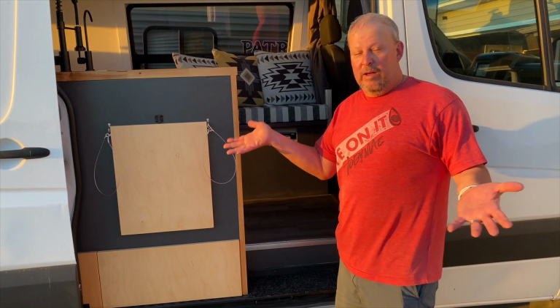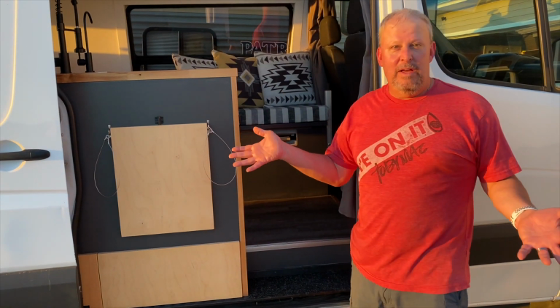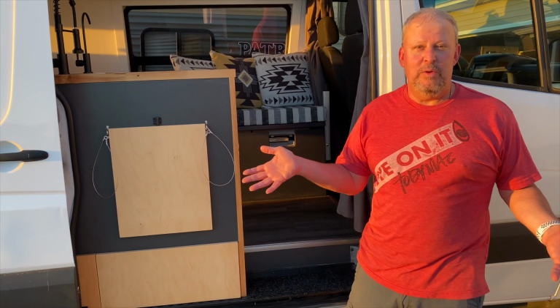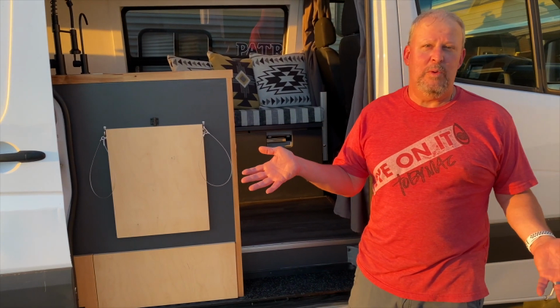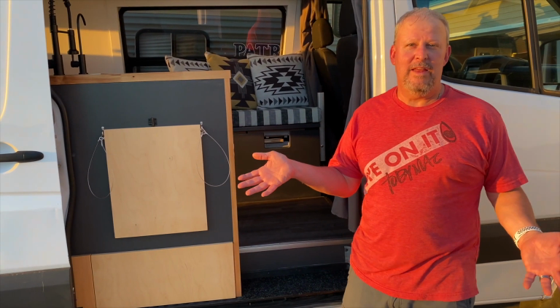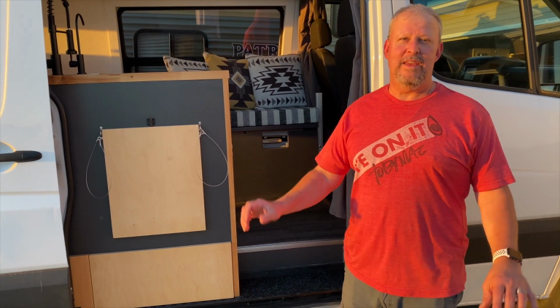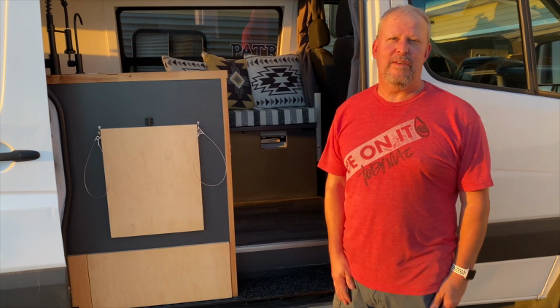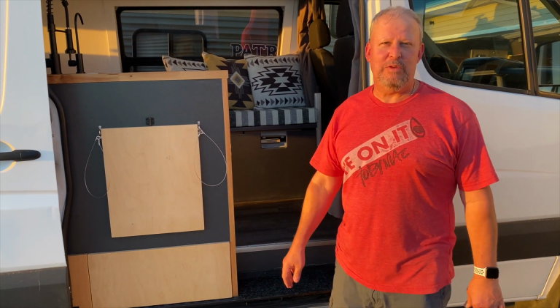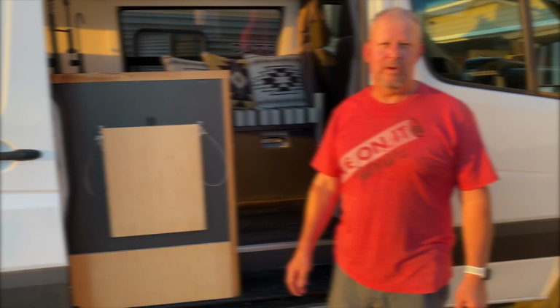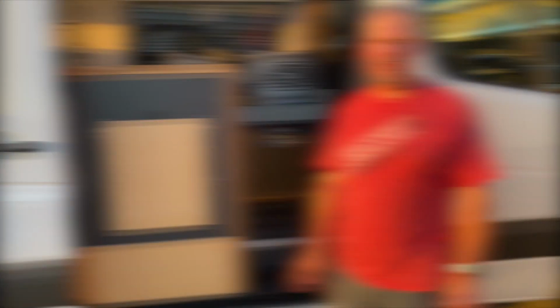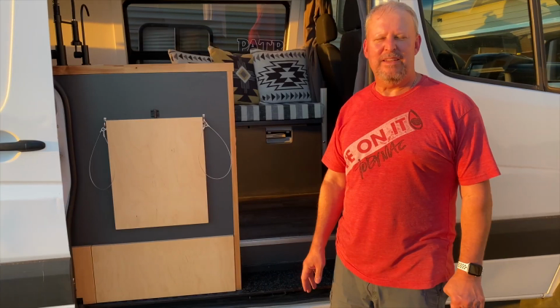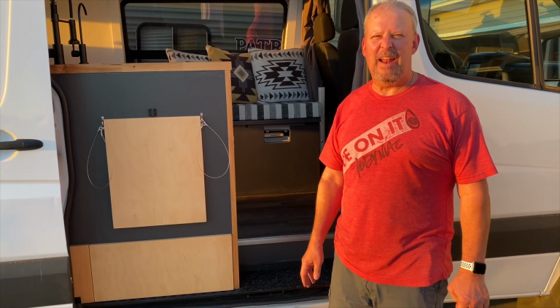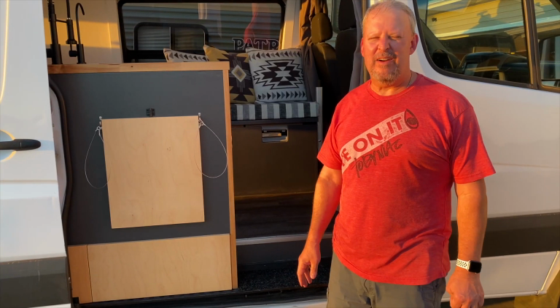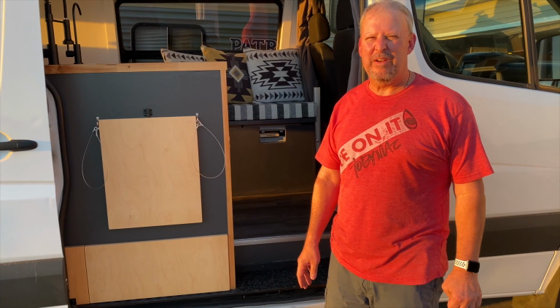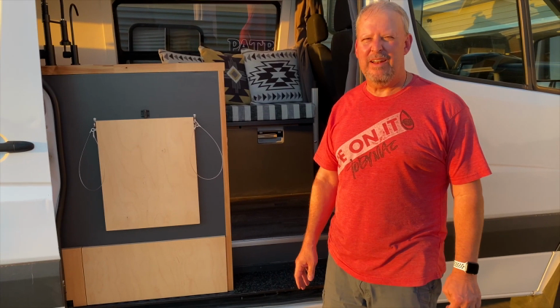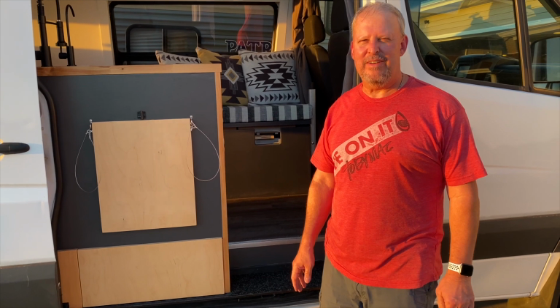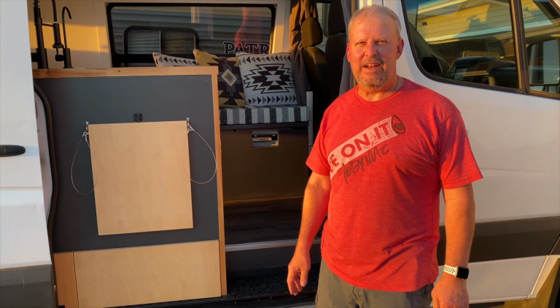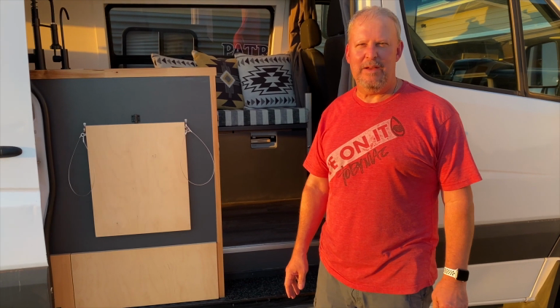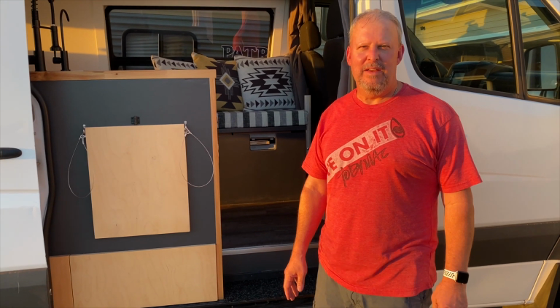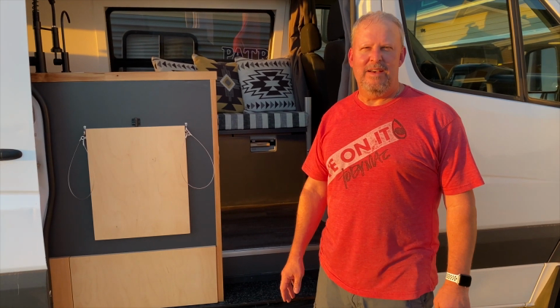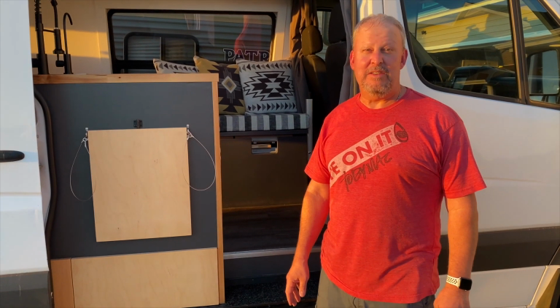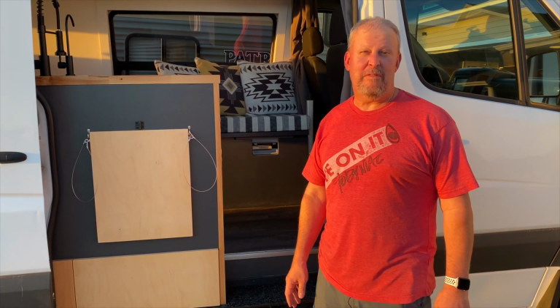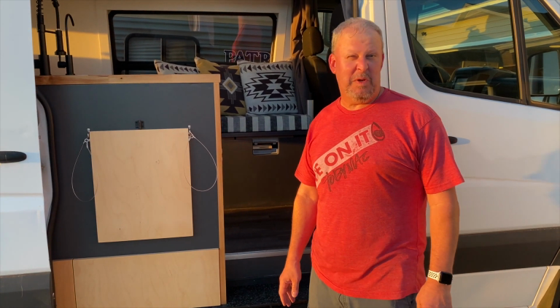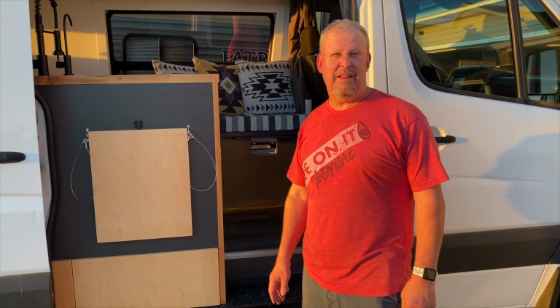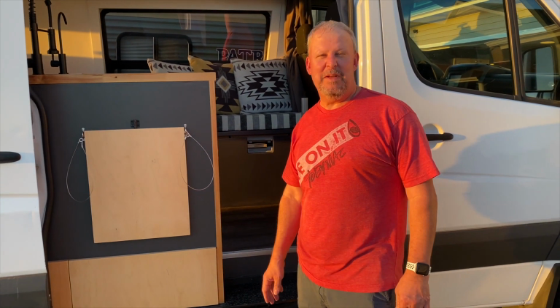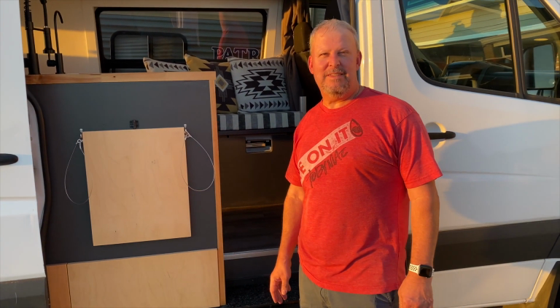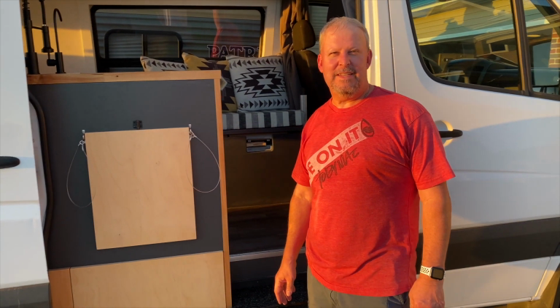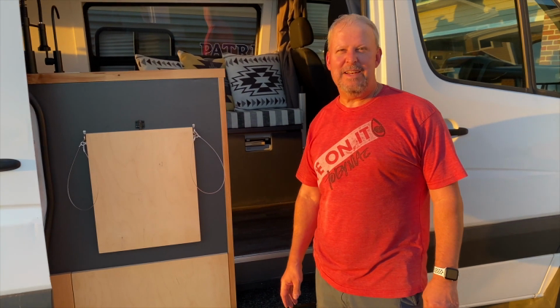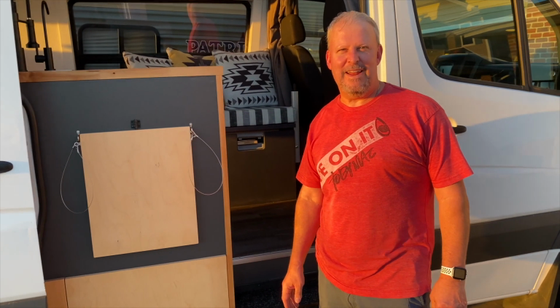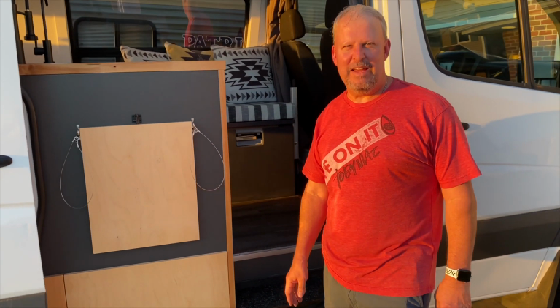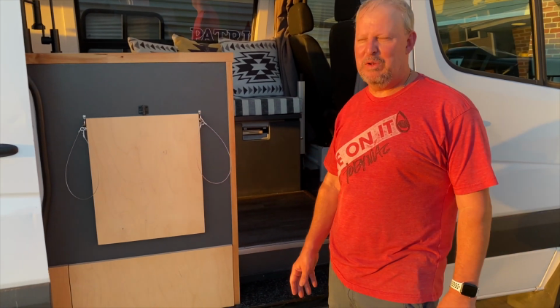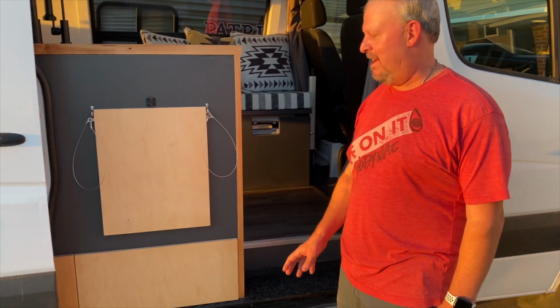Welcome to the van tour. It's been a lot of hard work and a lot of time. Sorry if I'm squinting a little but it's sunny — at the end of the day it's beautiful out.